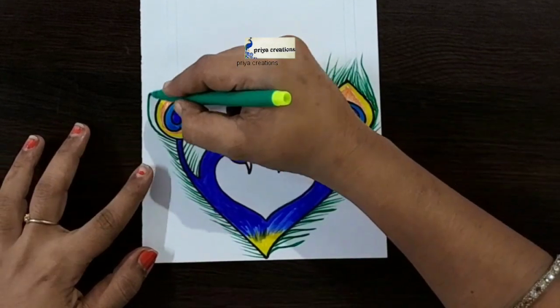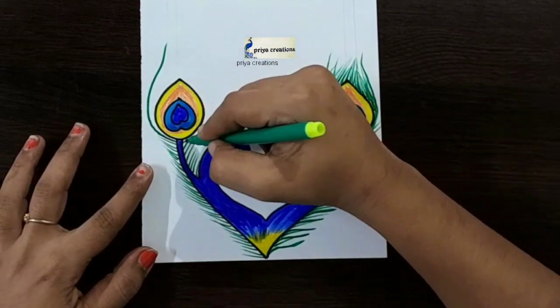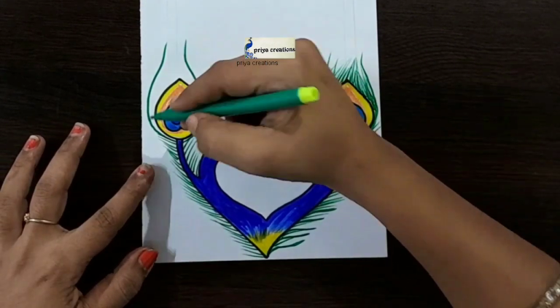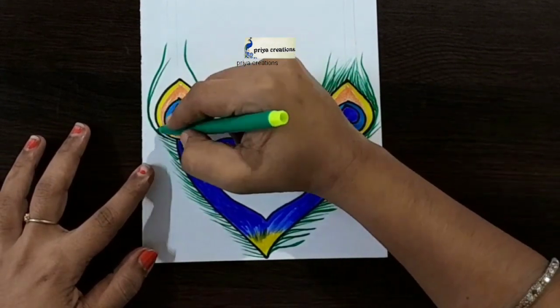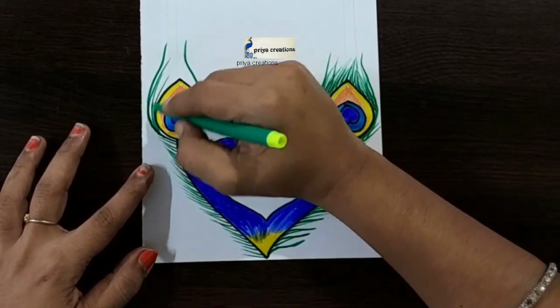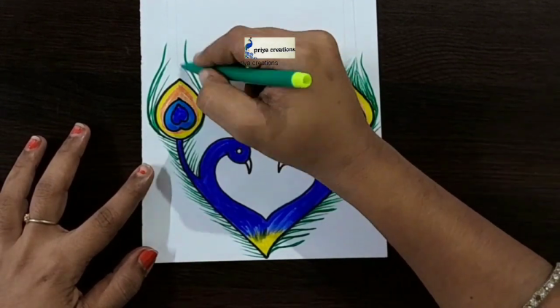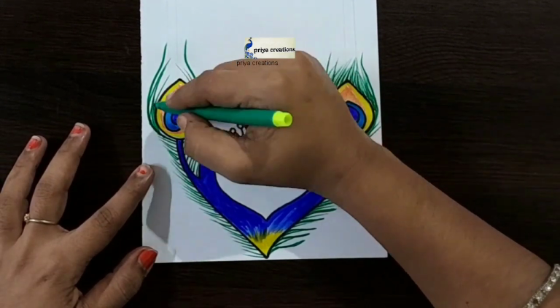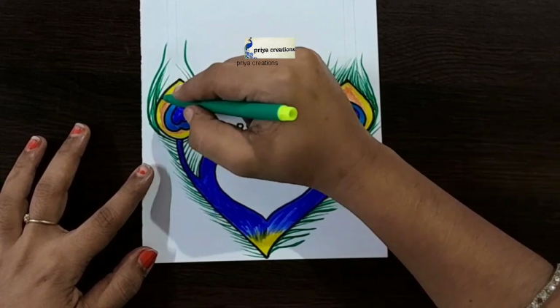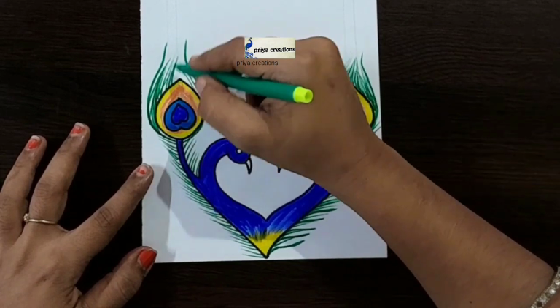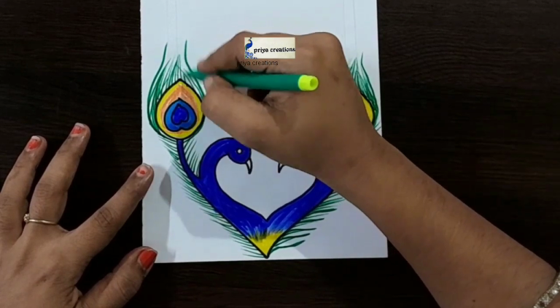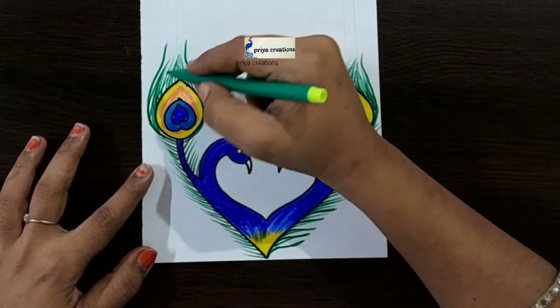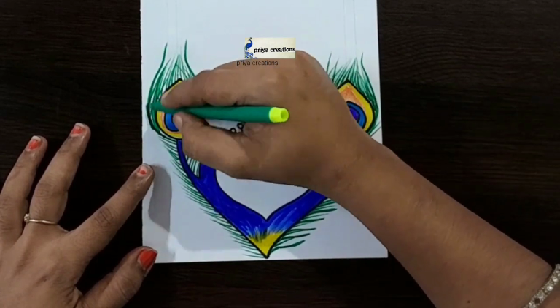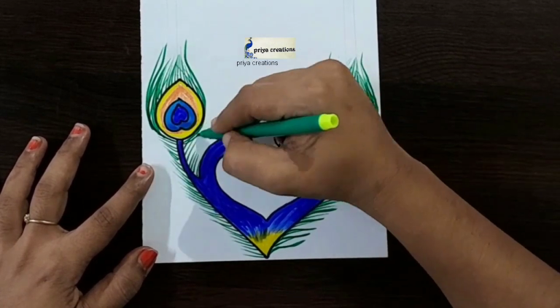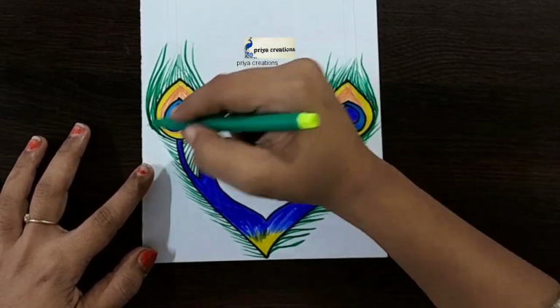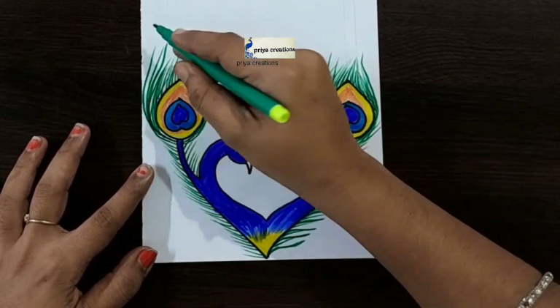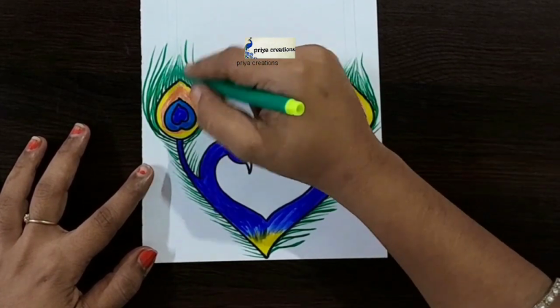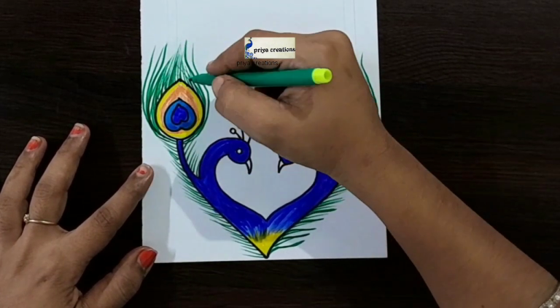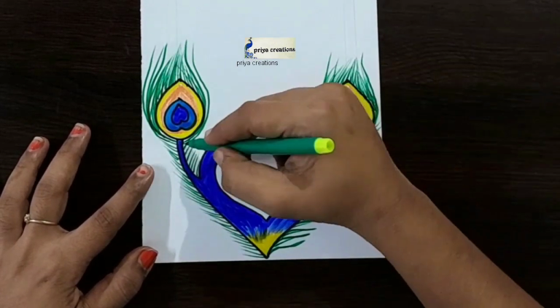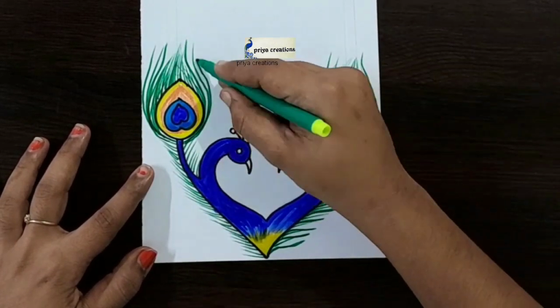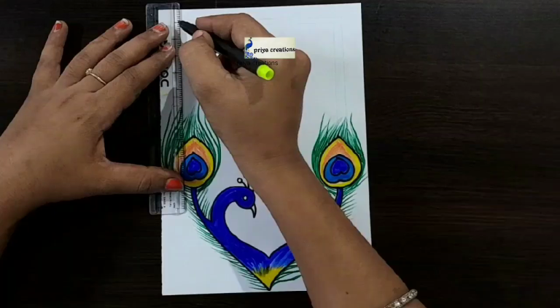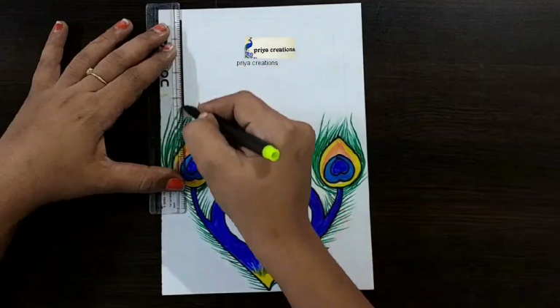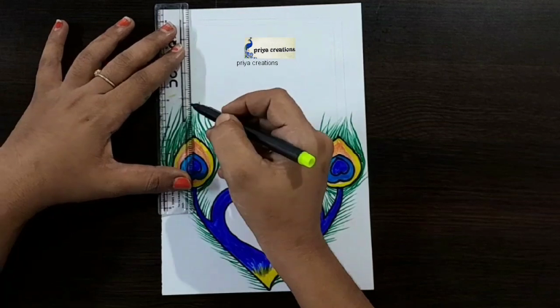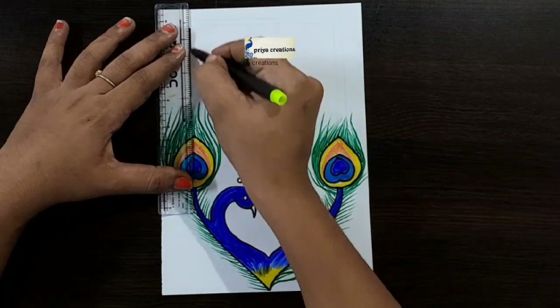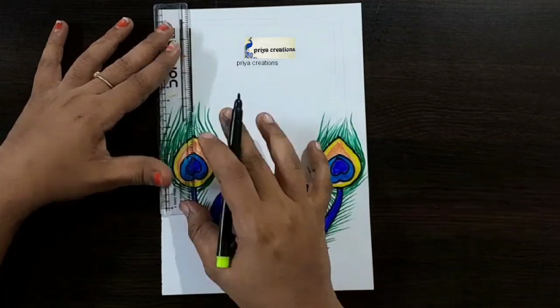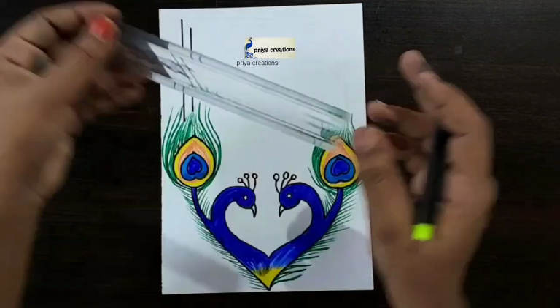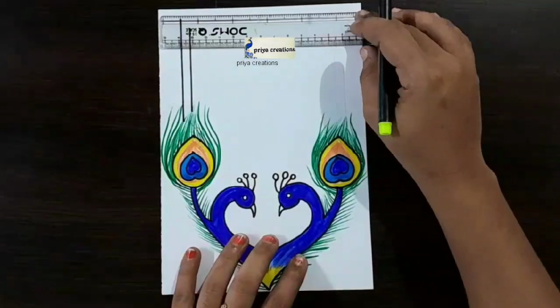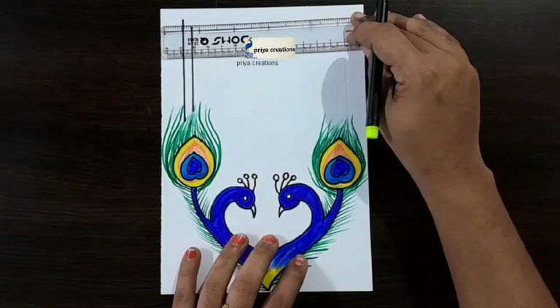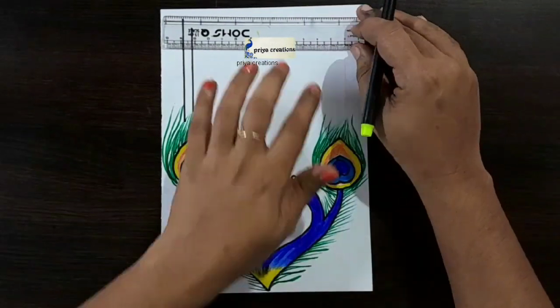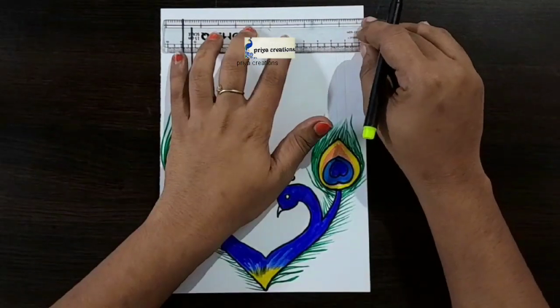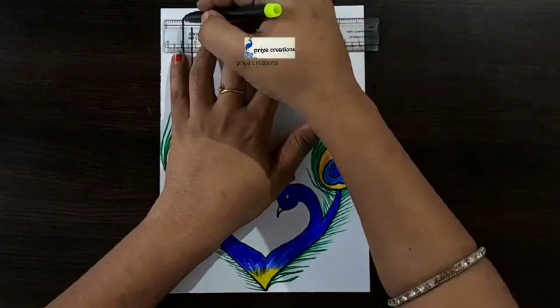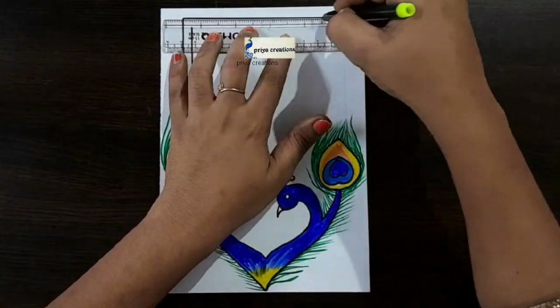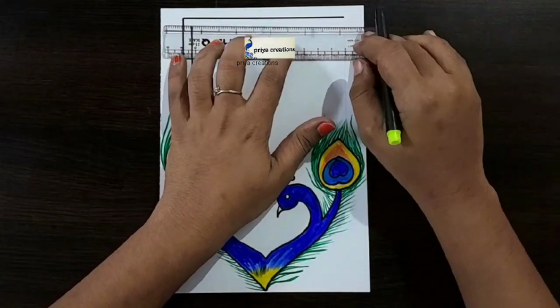I'm using green color sketch pen — if you want, you can use color pen and sketch pen. Draw like this, draw the line like this, draw like a frame.